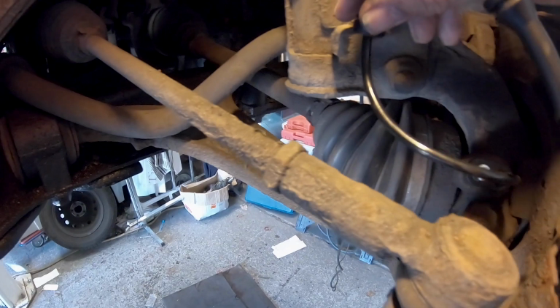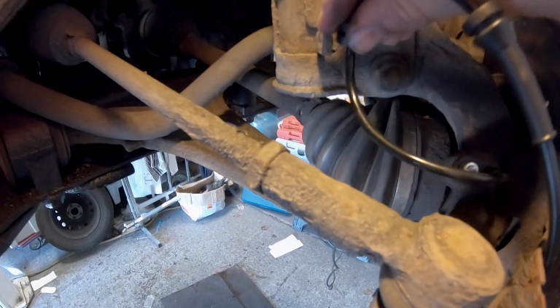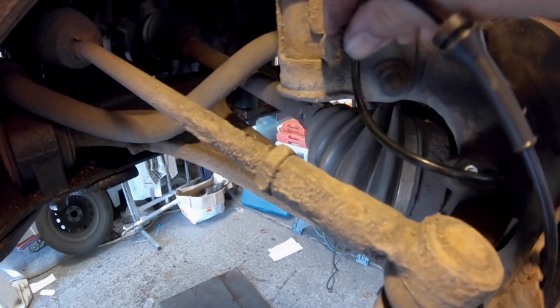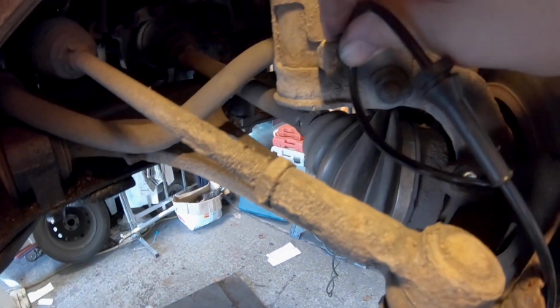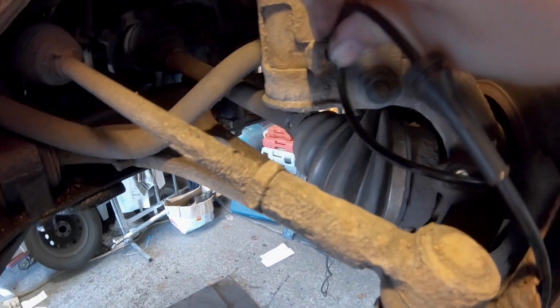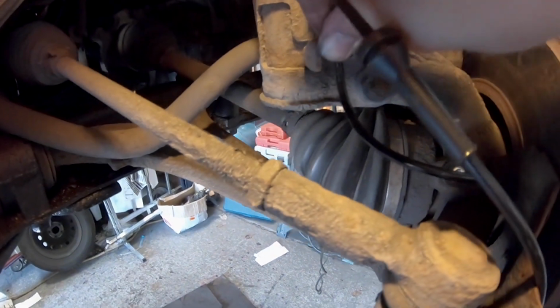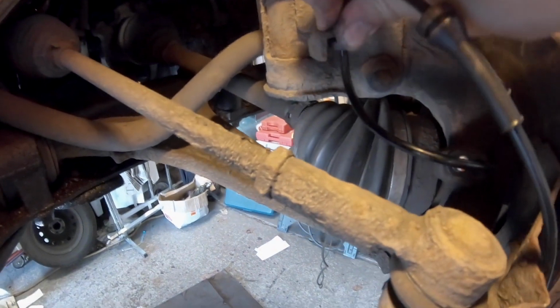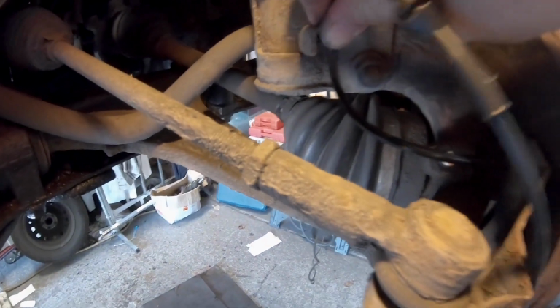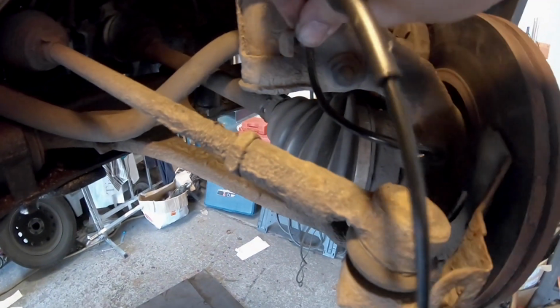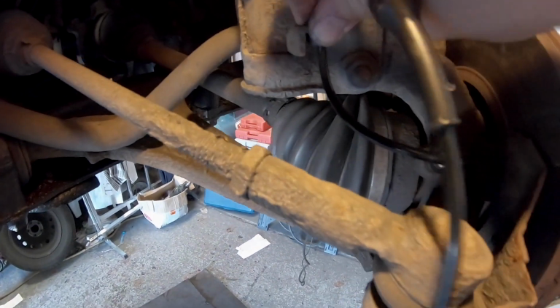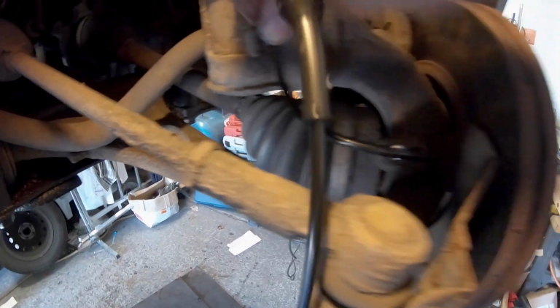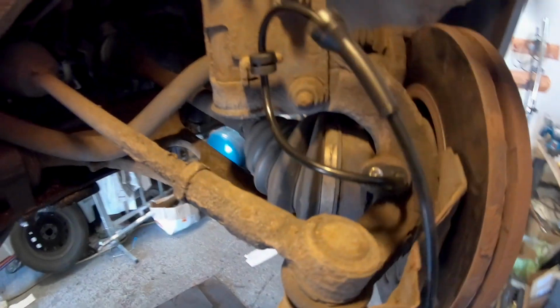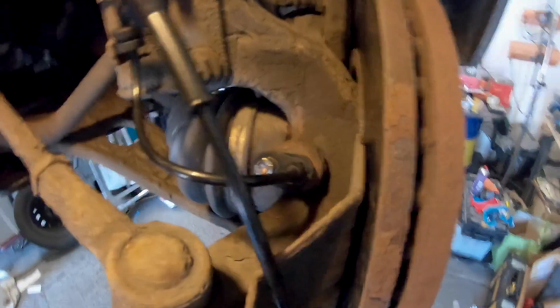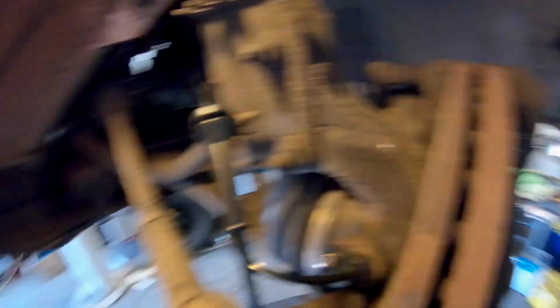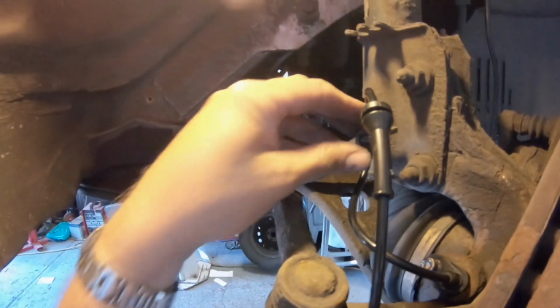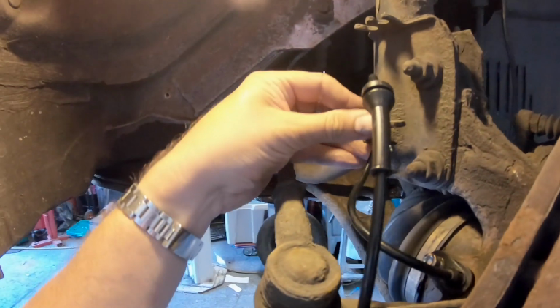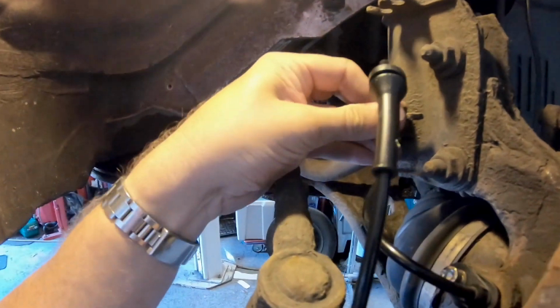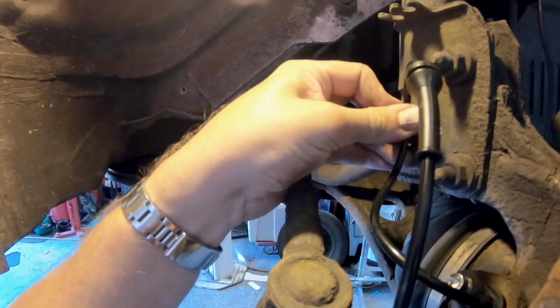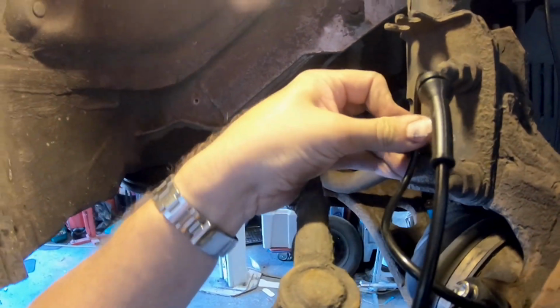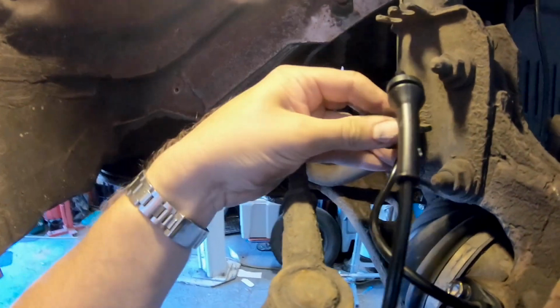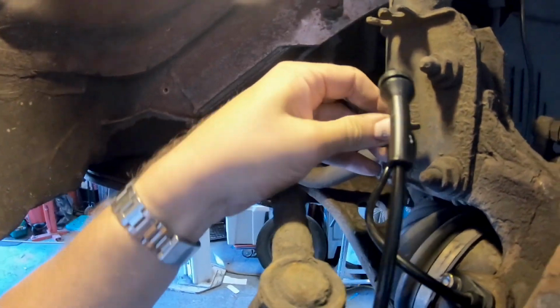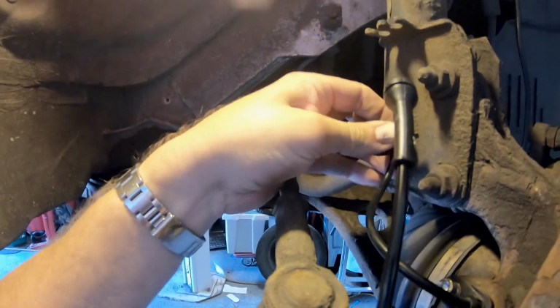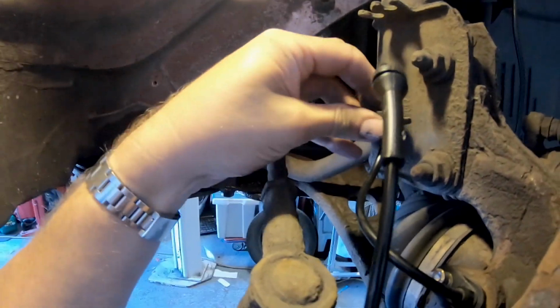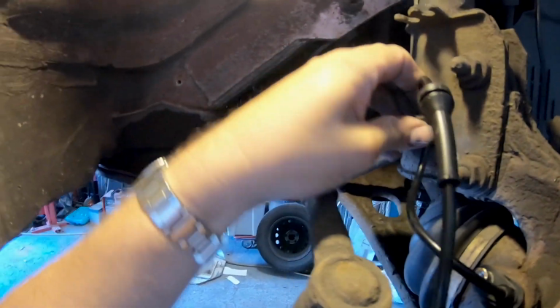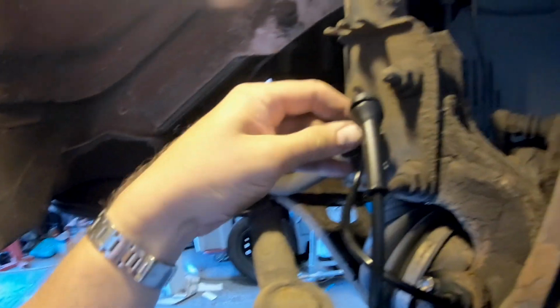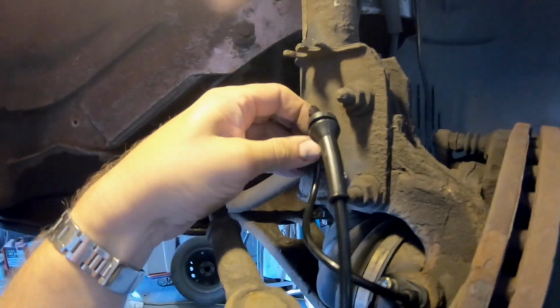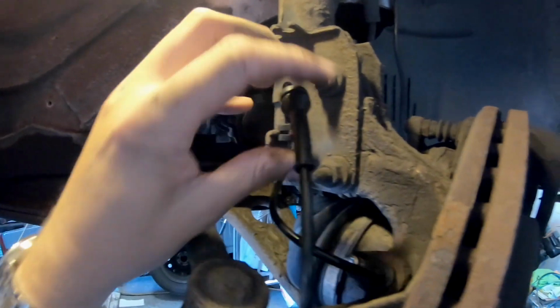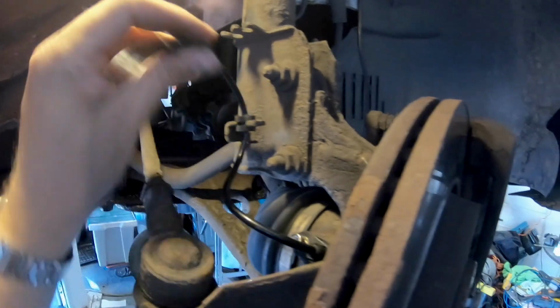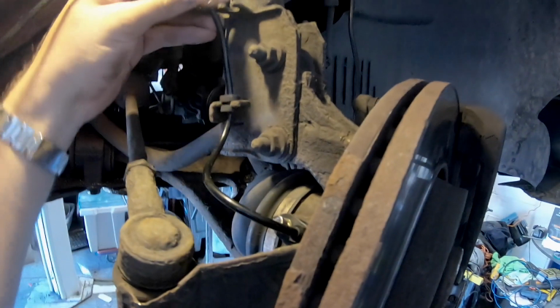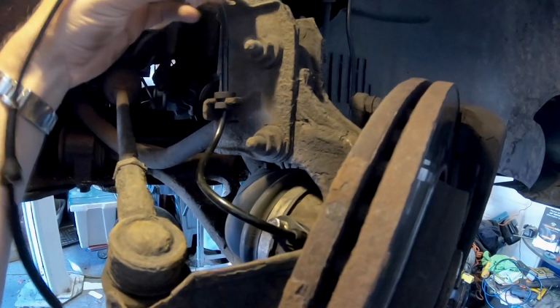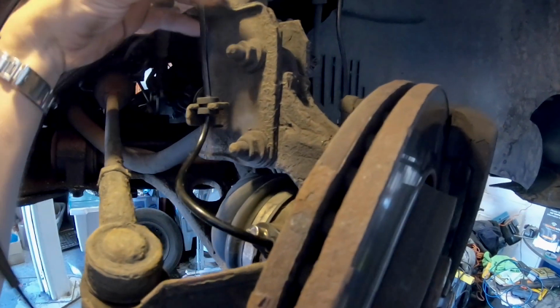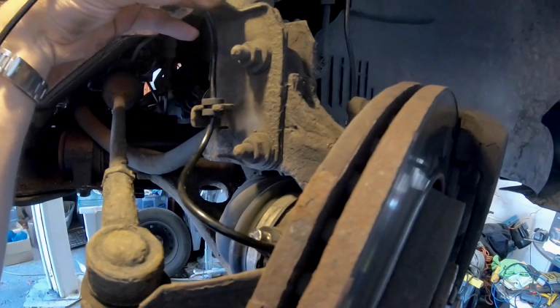And then we're going to tighten that bolt up. Push that in there. And that one.